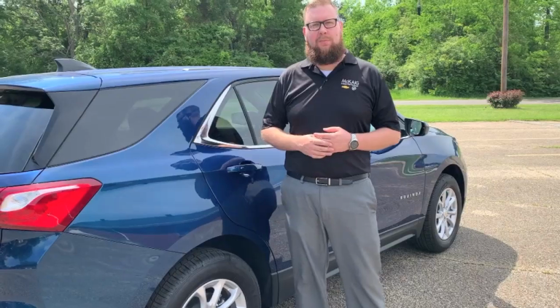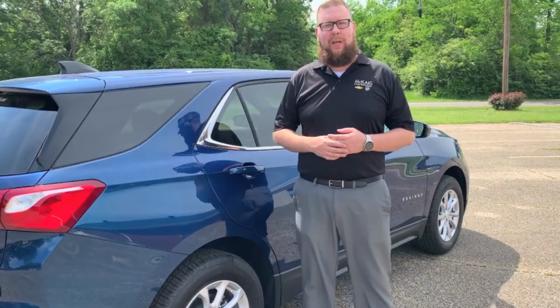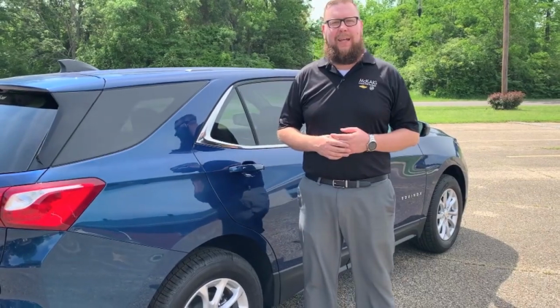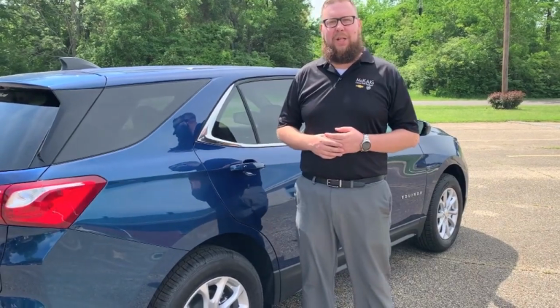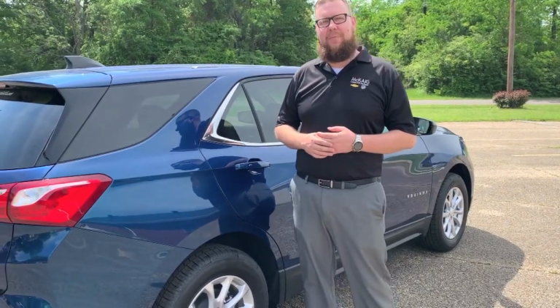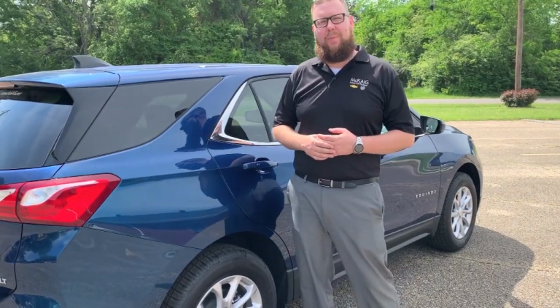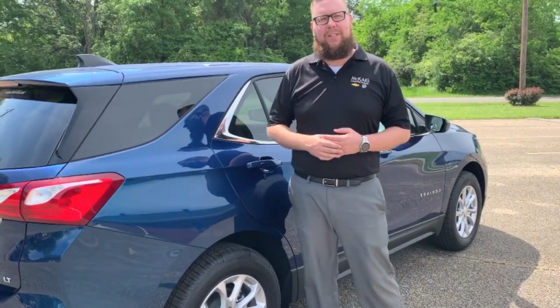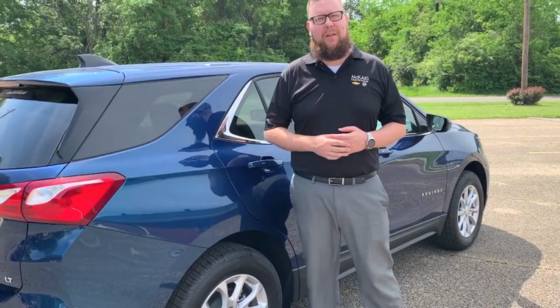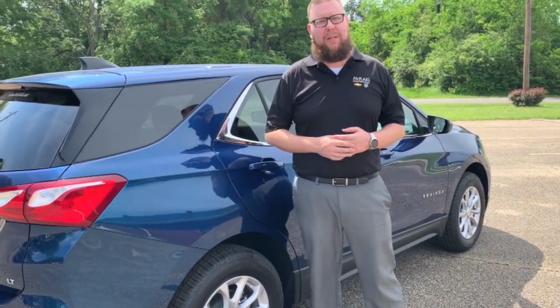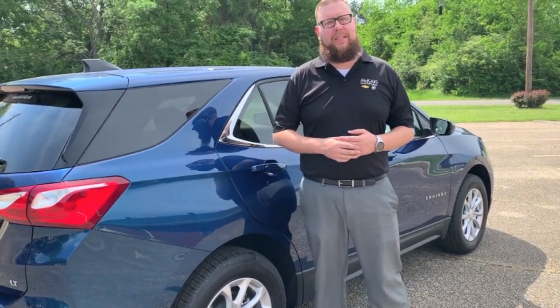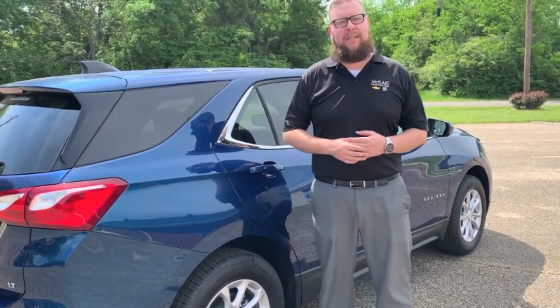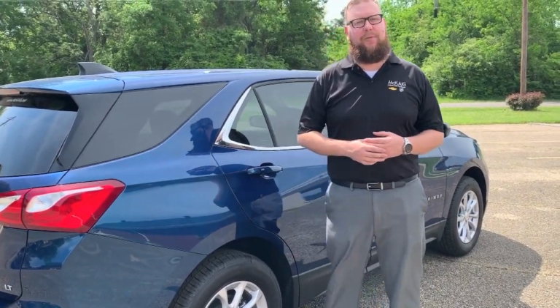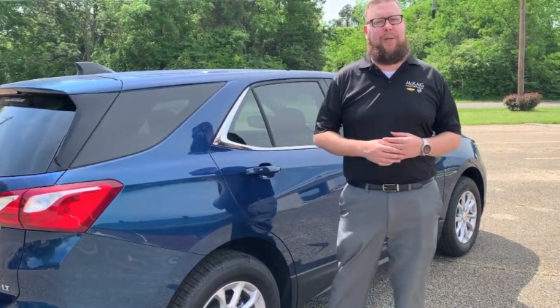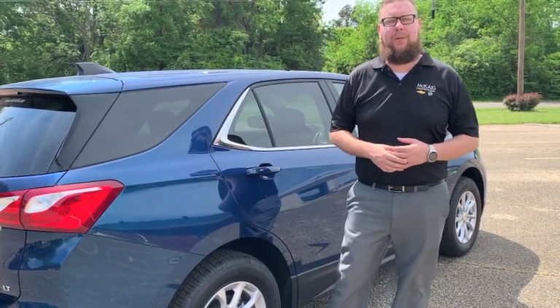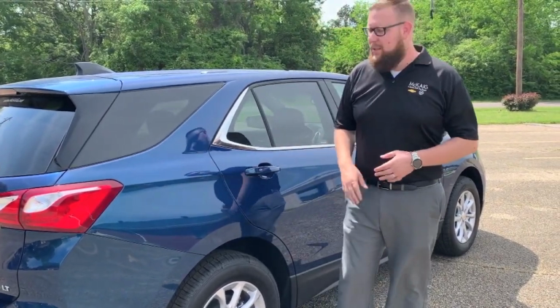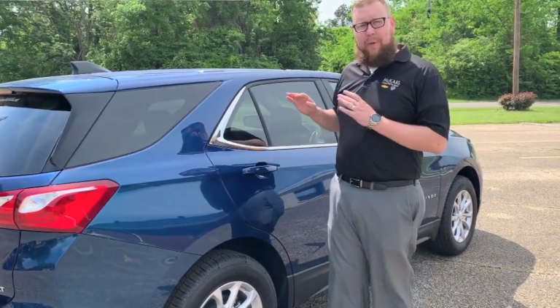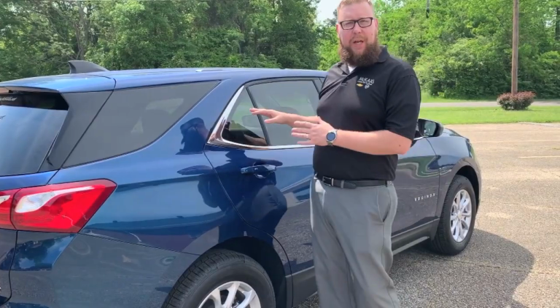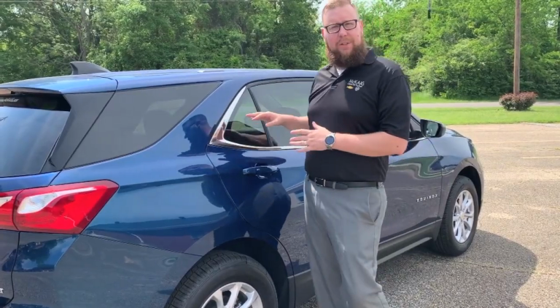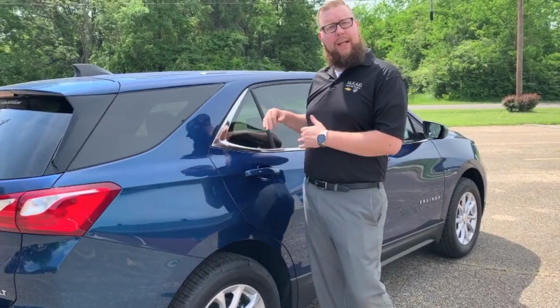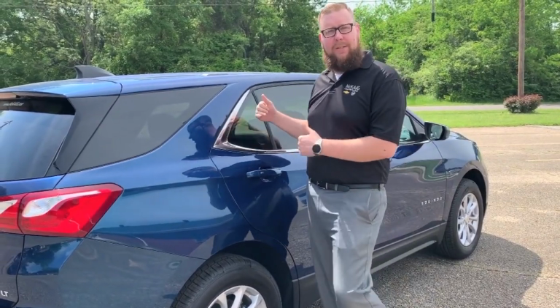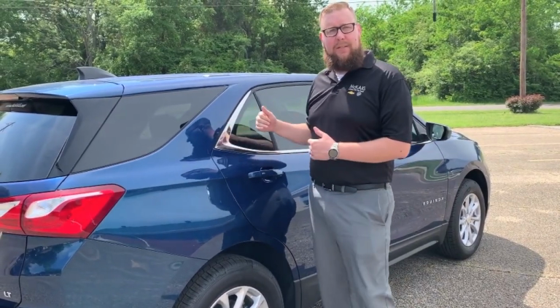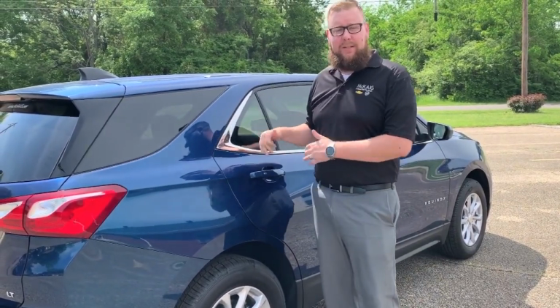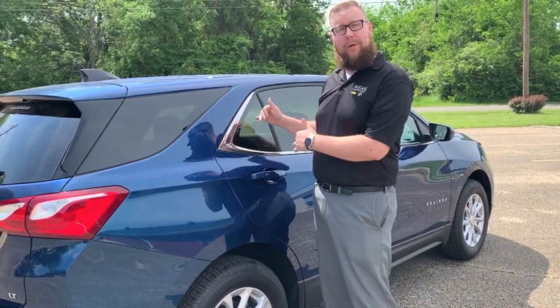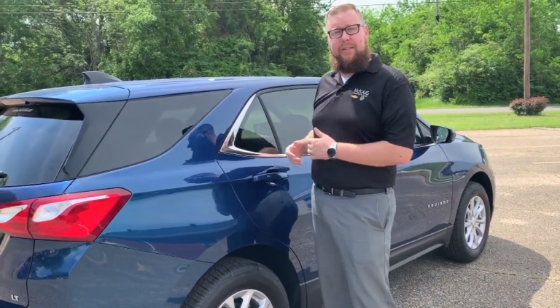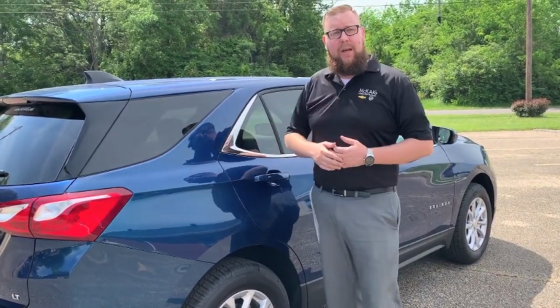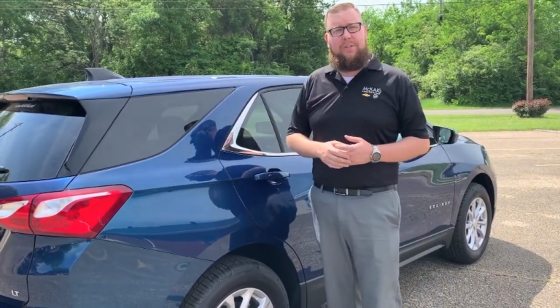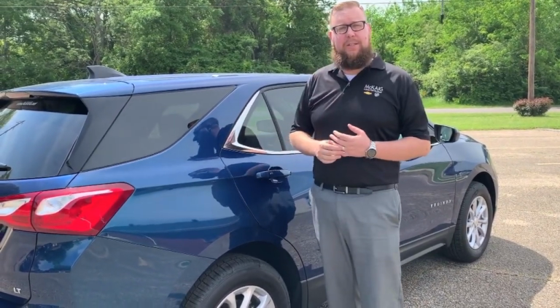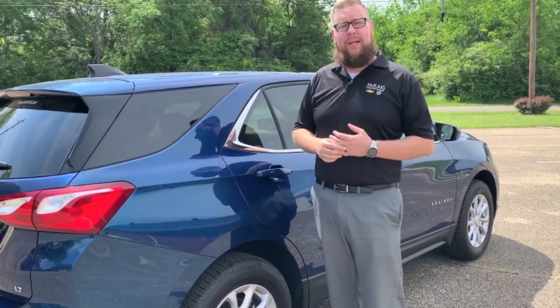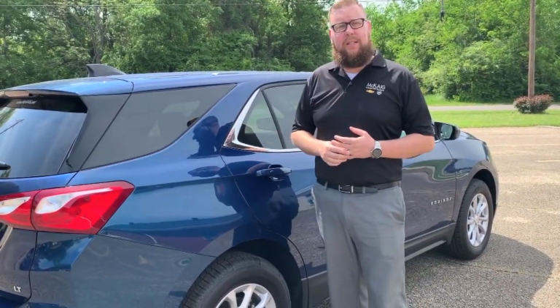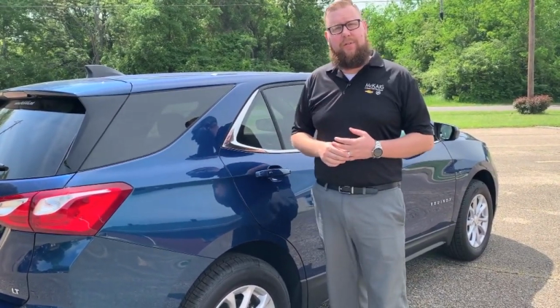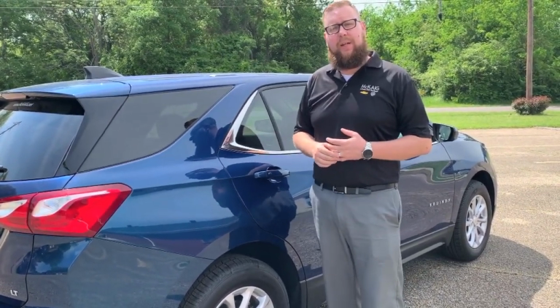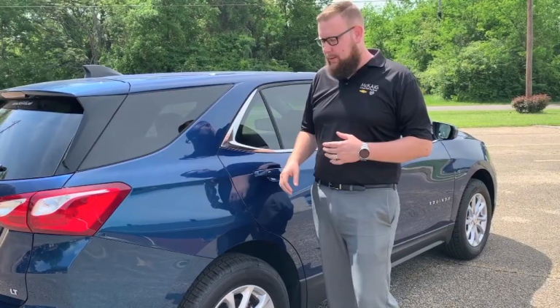Hey guys, Charles Phillips here with McKegg's Chevrolet Buick, your East Texas dealer for the people. Today I'm going to show you how to lay down the second row seats in the 2019 Chevrolet Equinox.